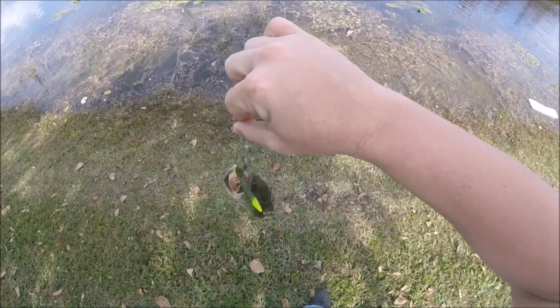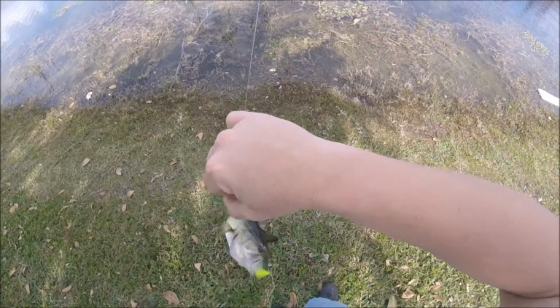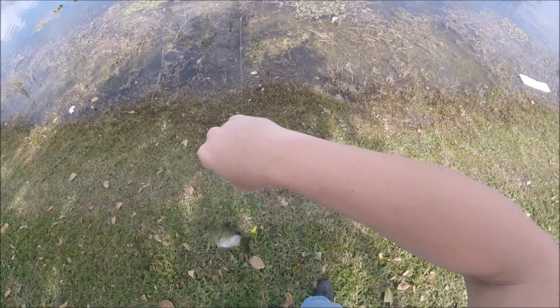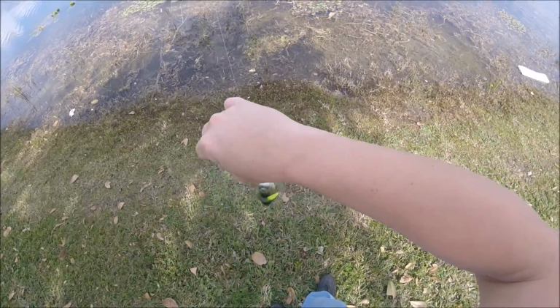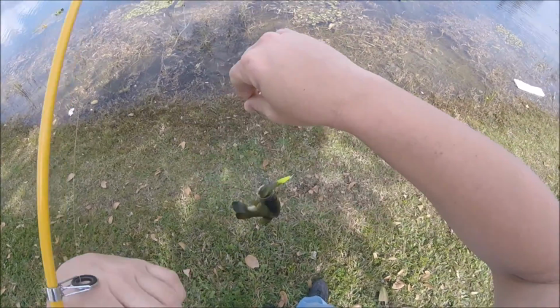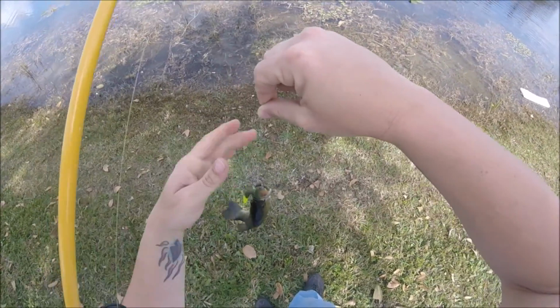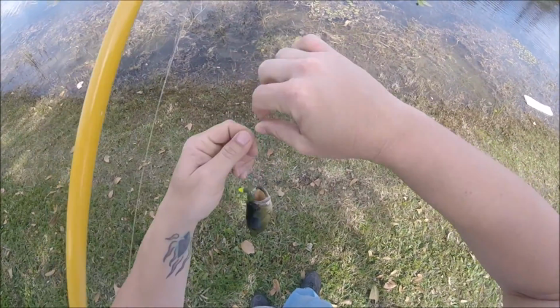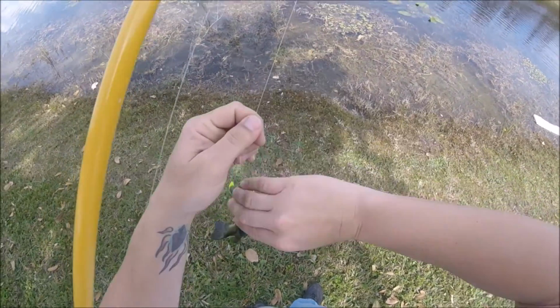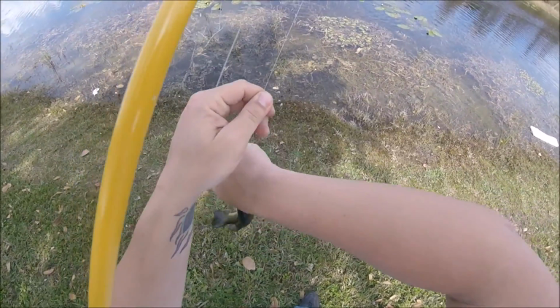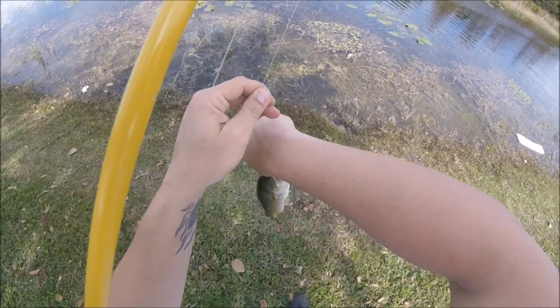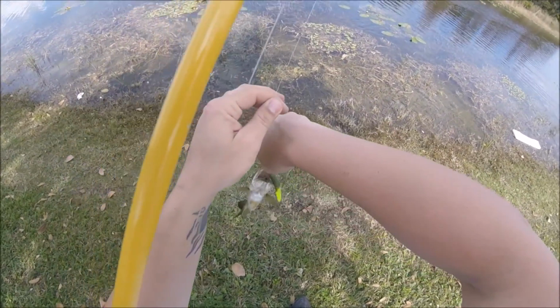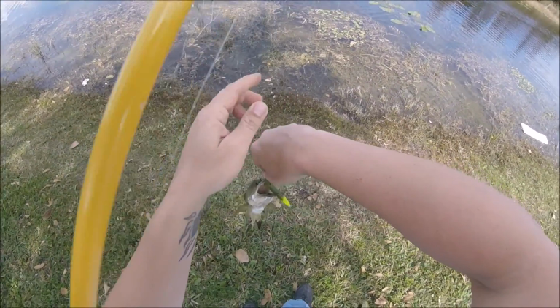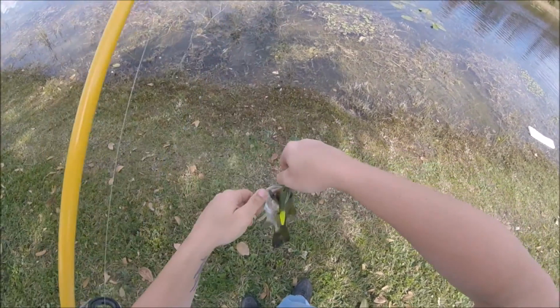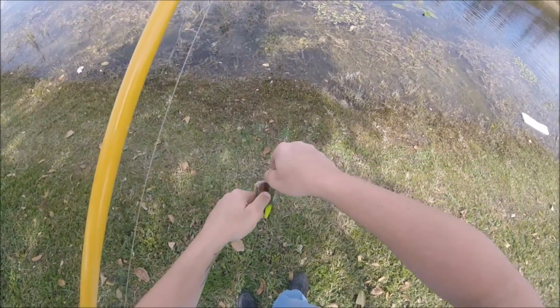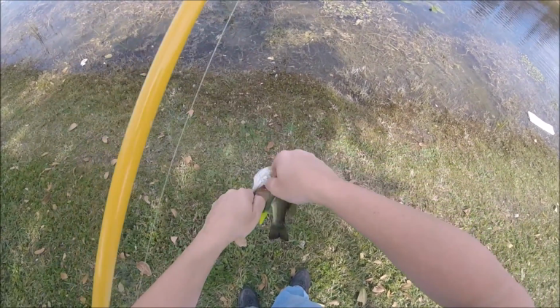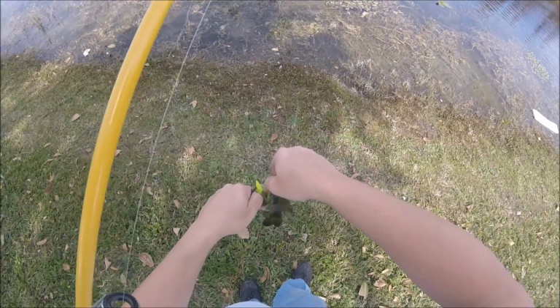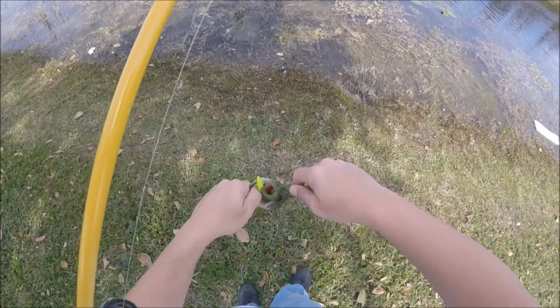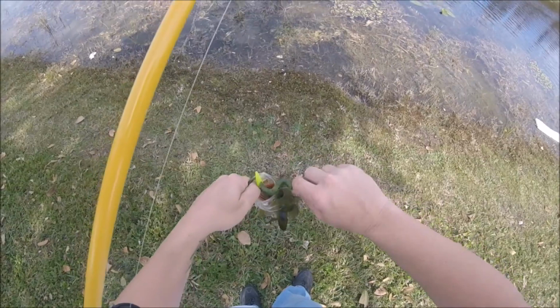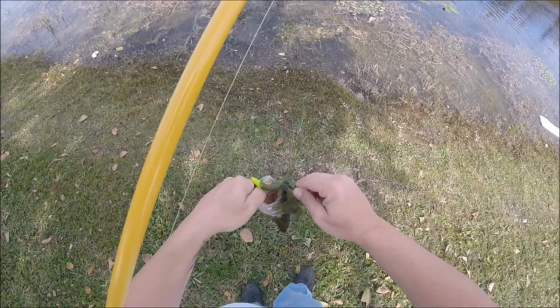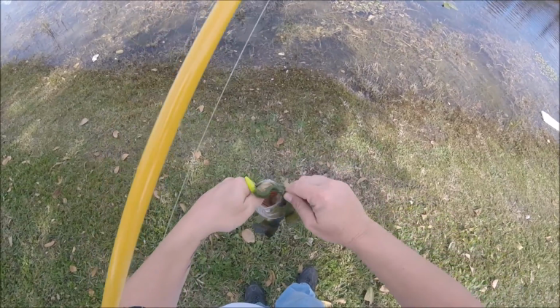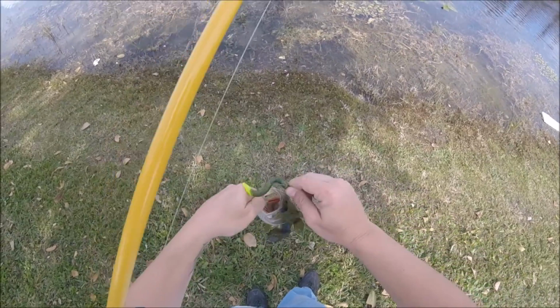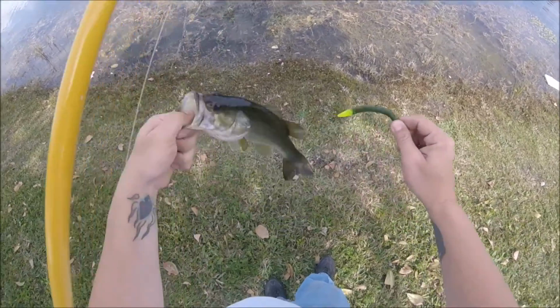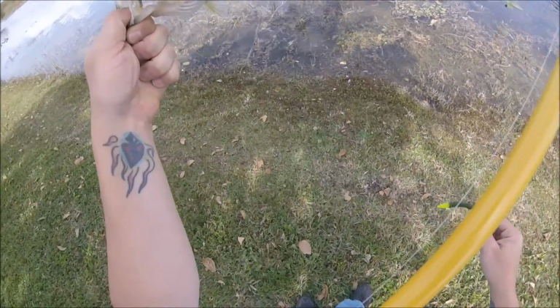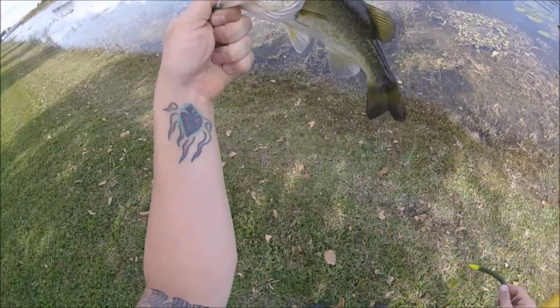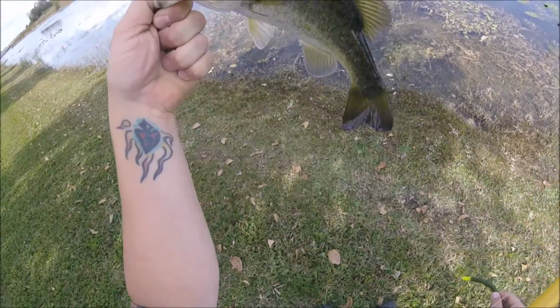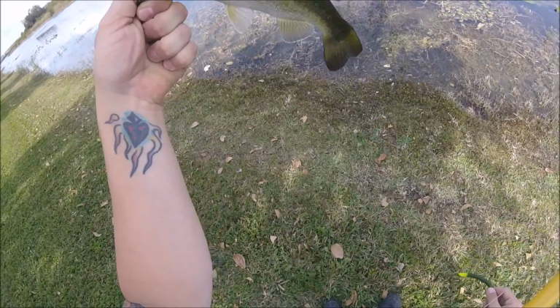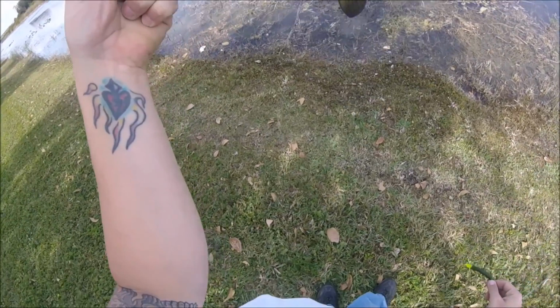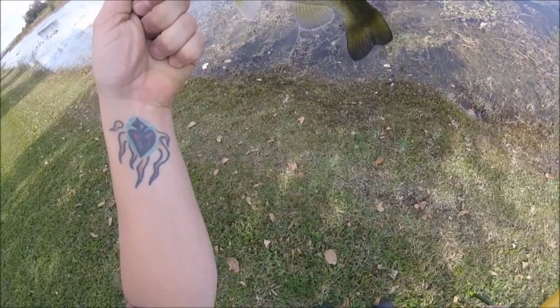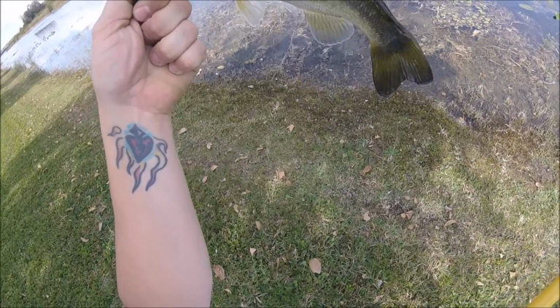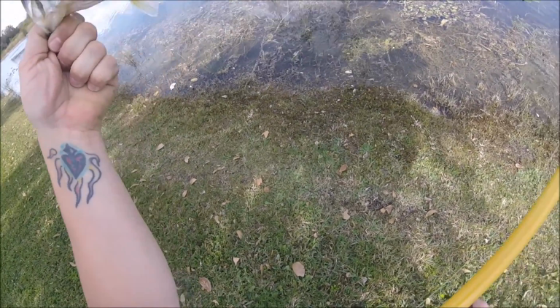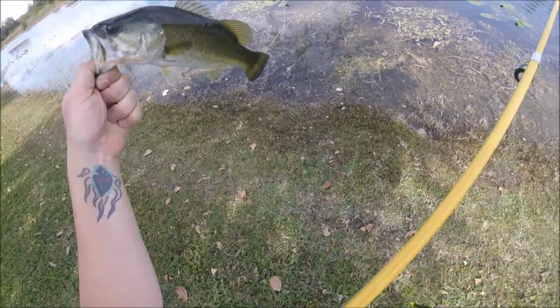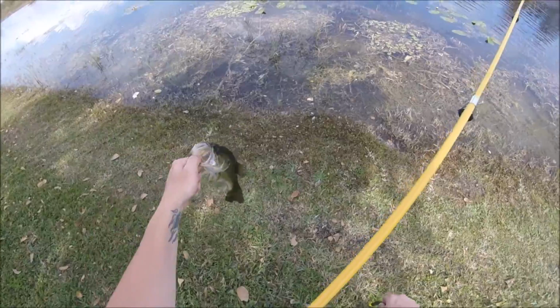All right. It's a real subtle bite, though. They are not very fired up right now. There he is — just a little guy.